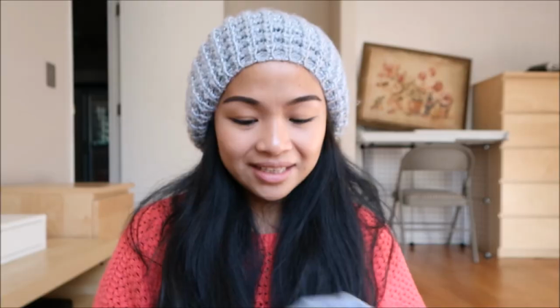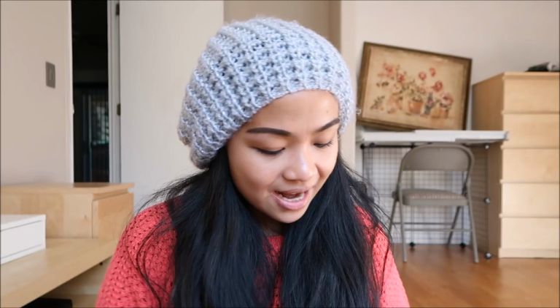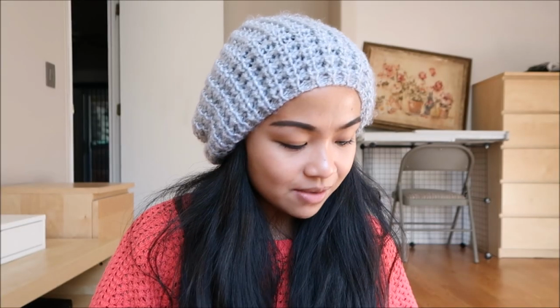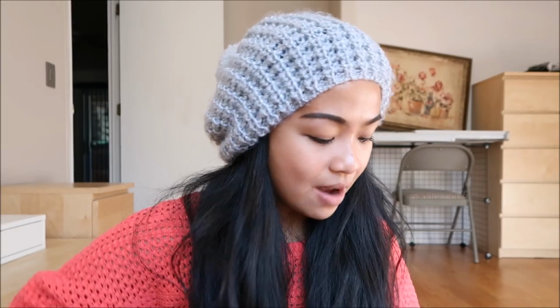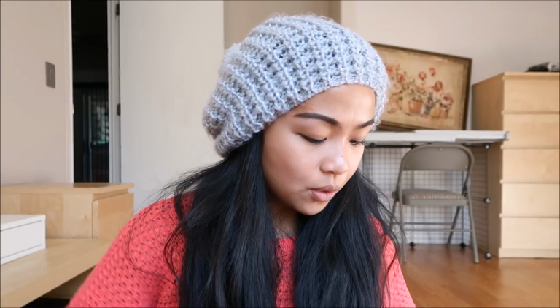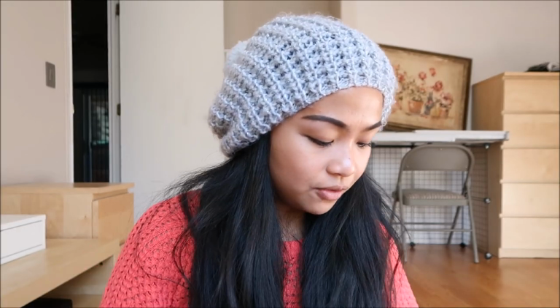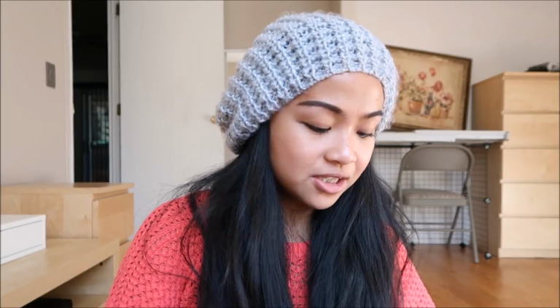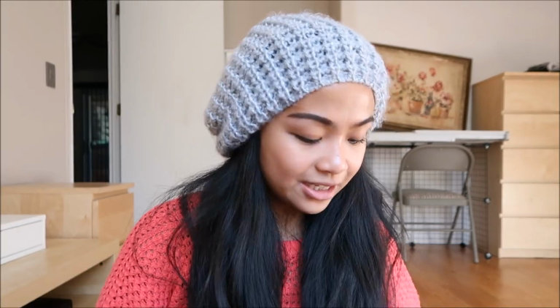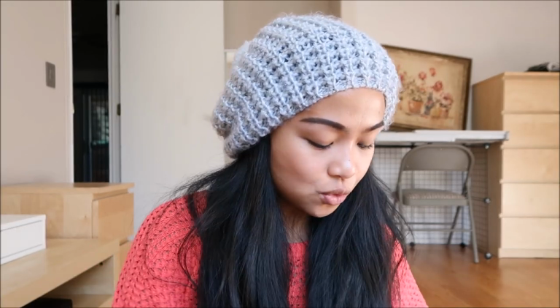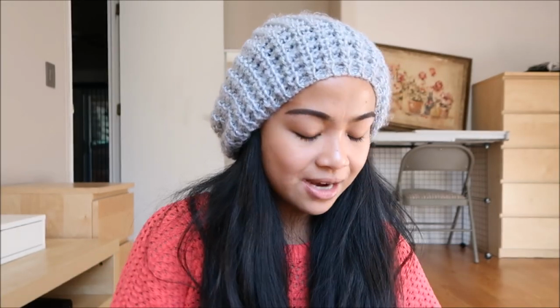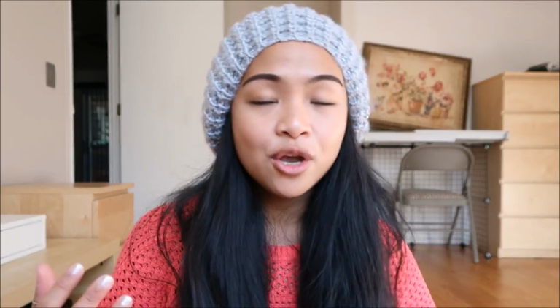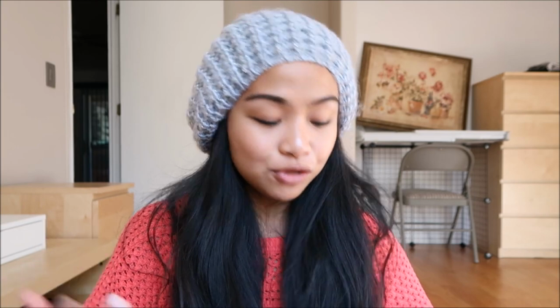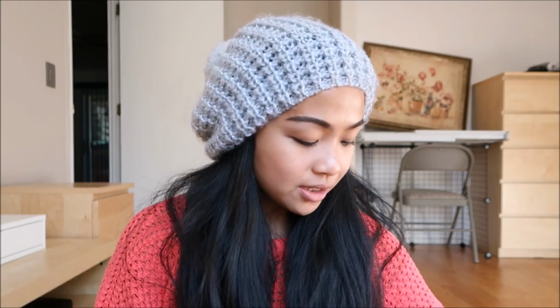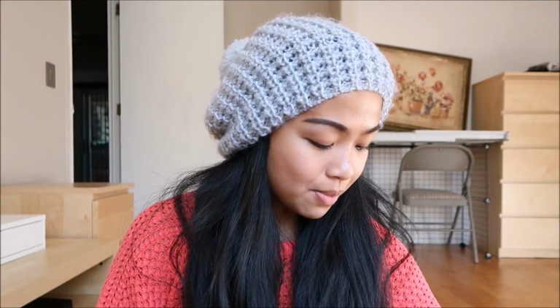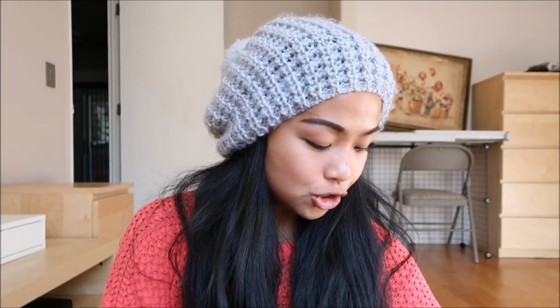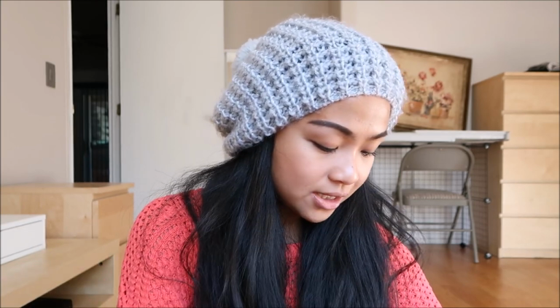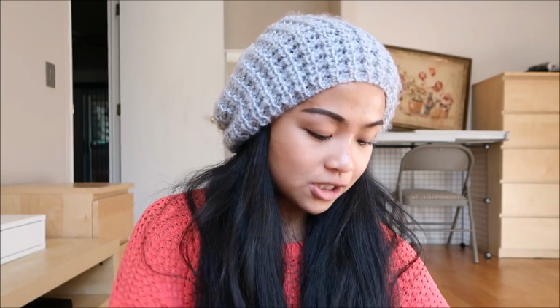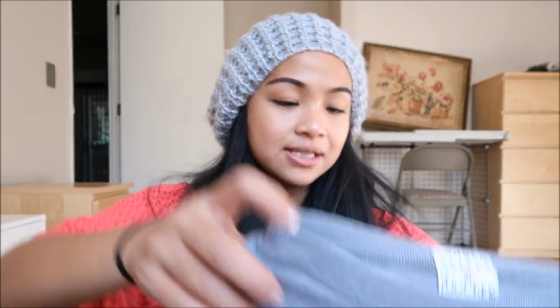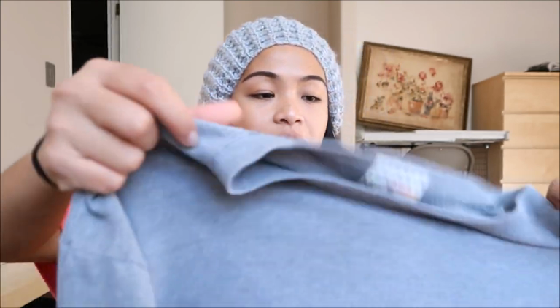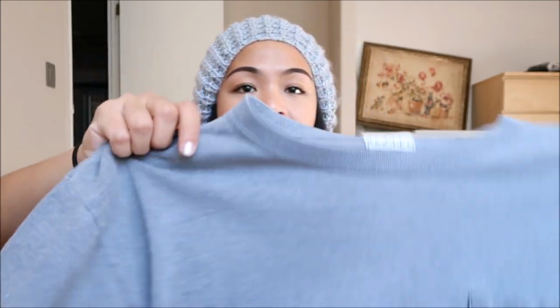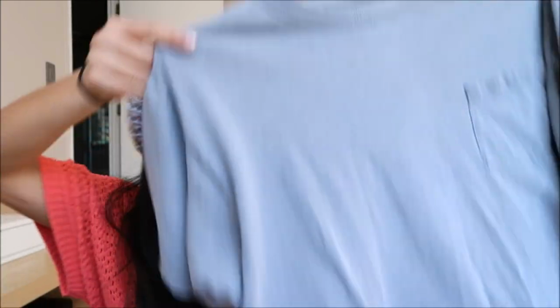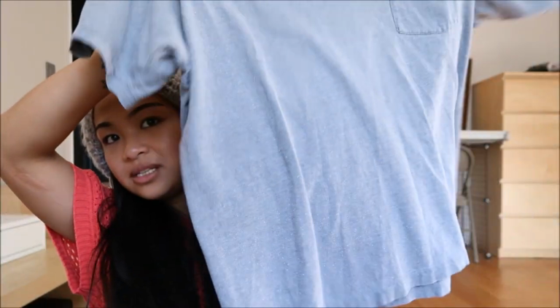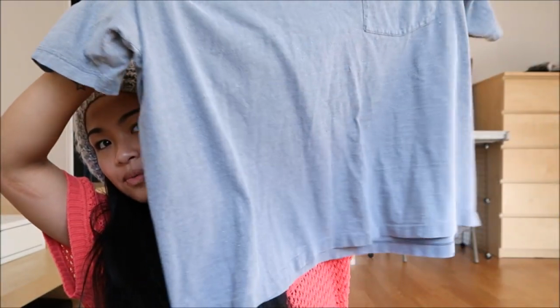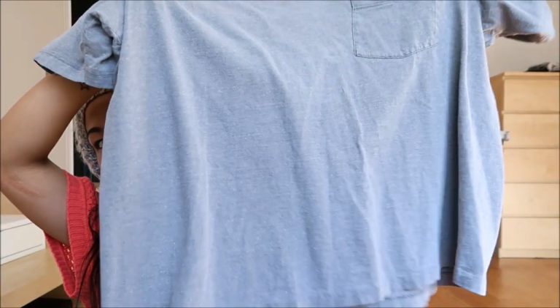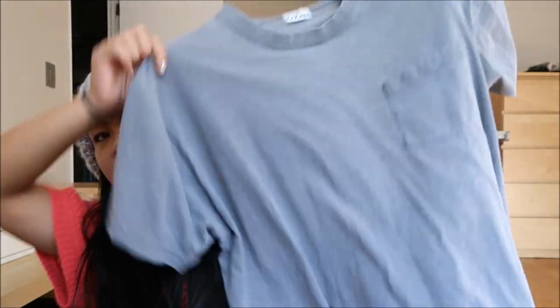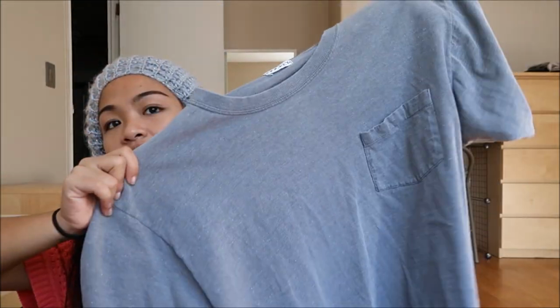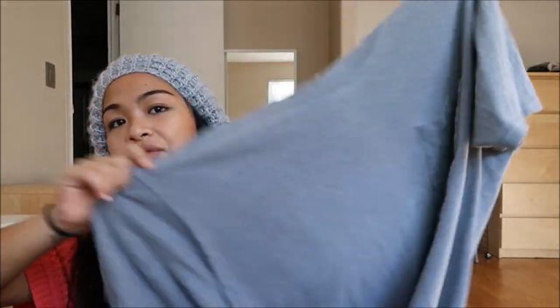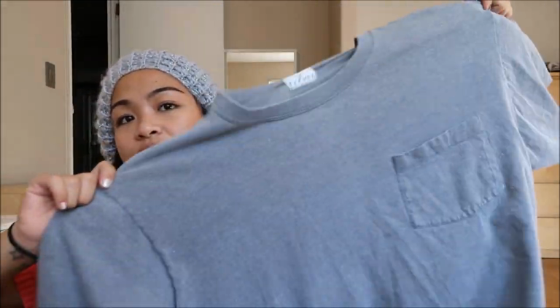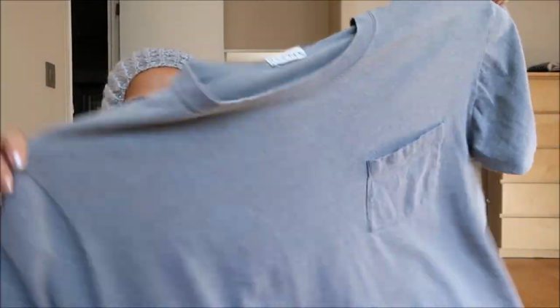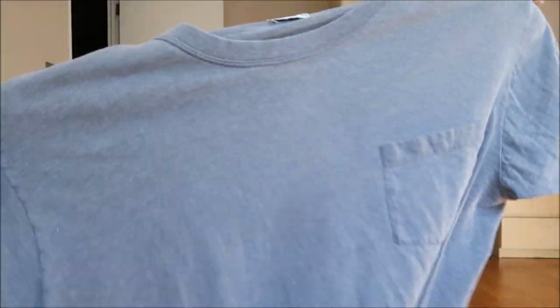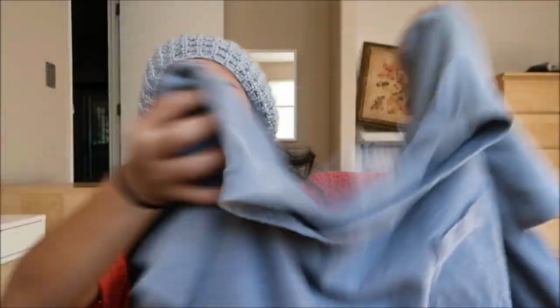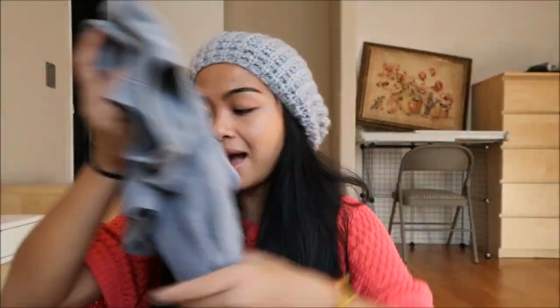The next thing I have is something I want to refashion into a destroyed-type shirt. This is by Jockey Summer Shades XL, and it is just a gray t-shirt. It's very loose-fitting, and I really like that.